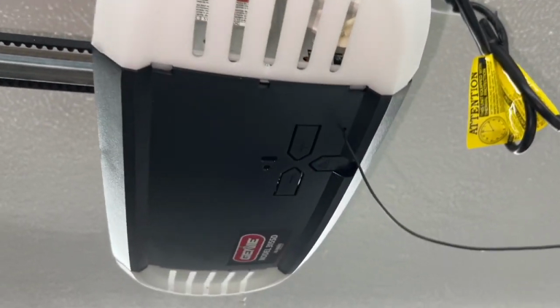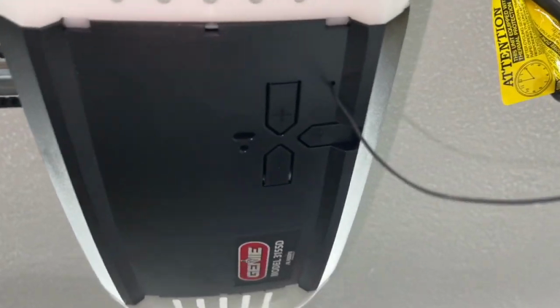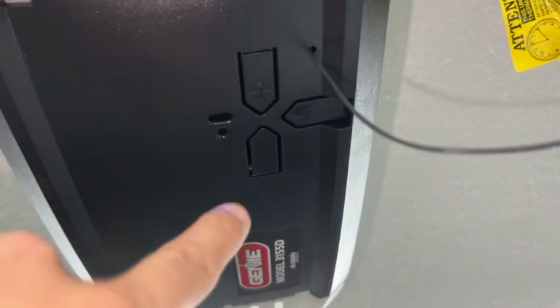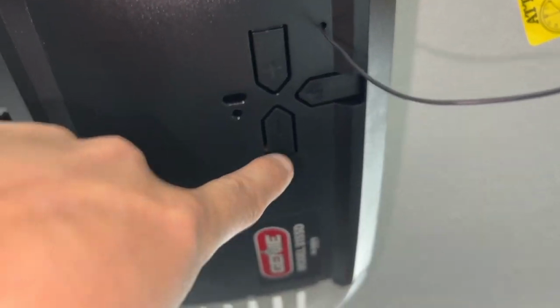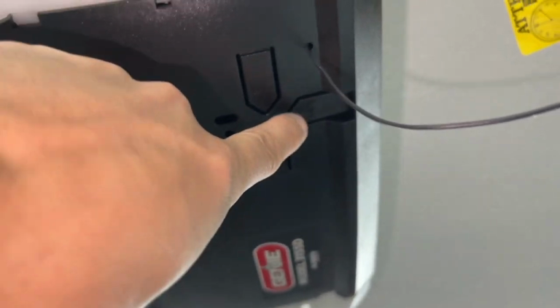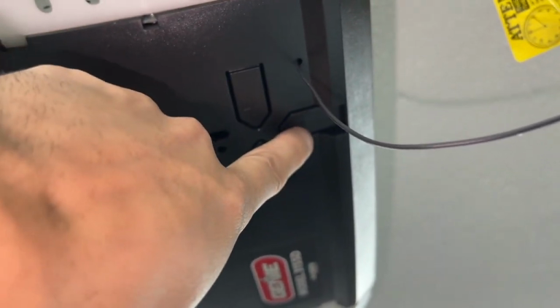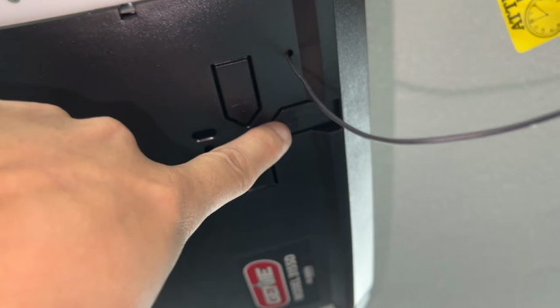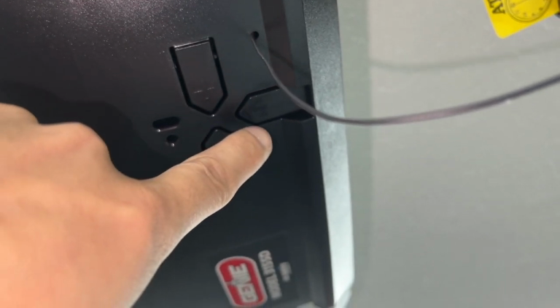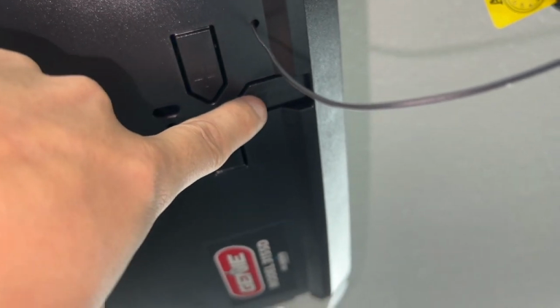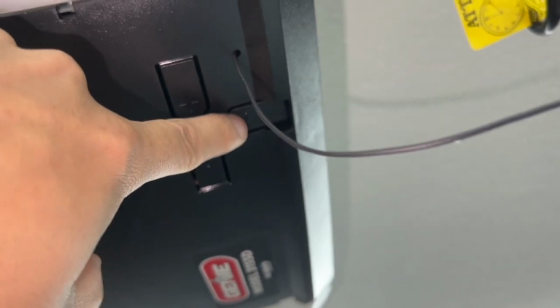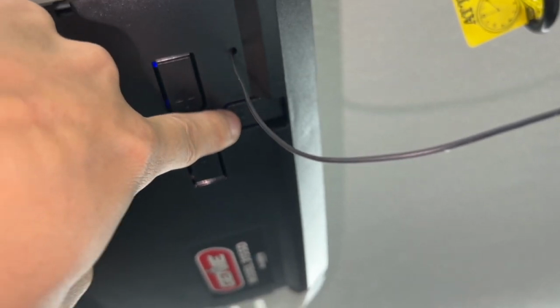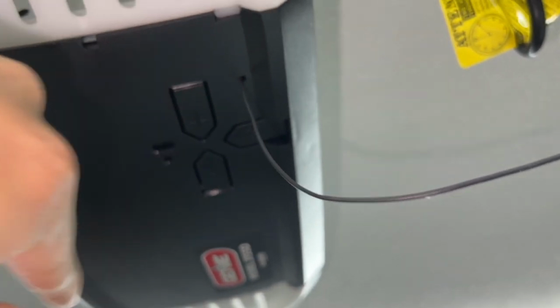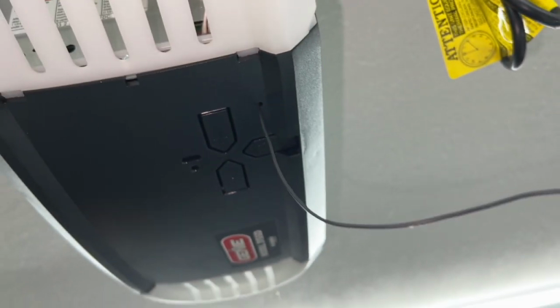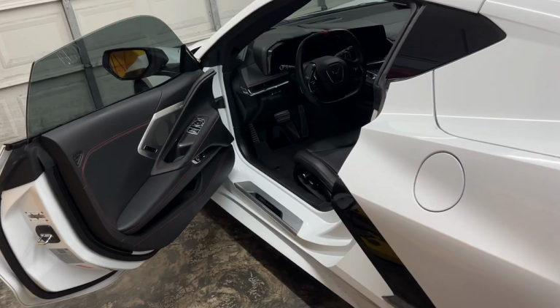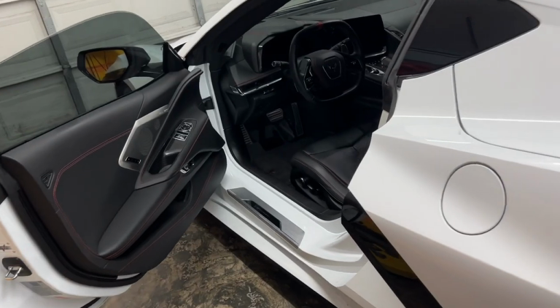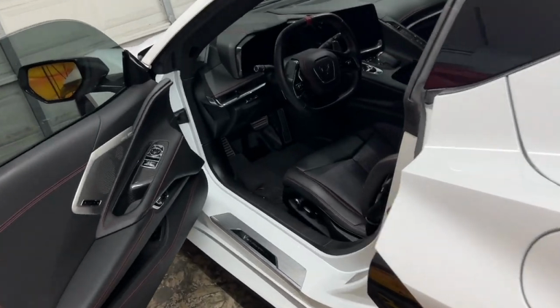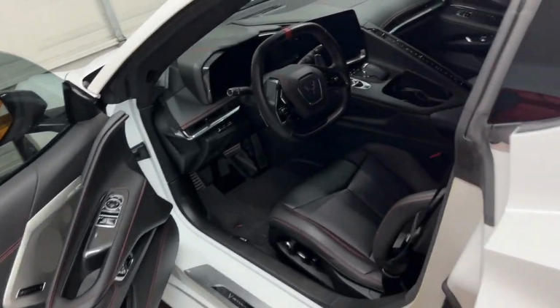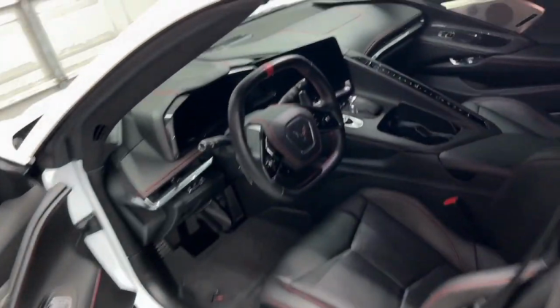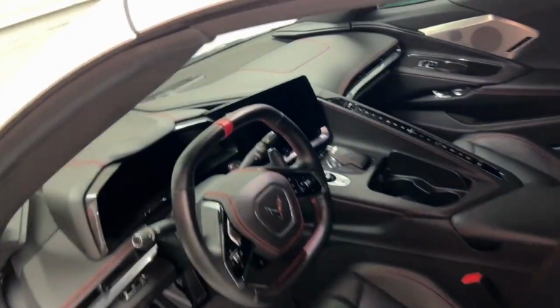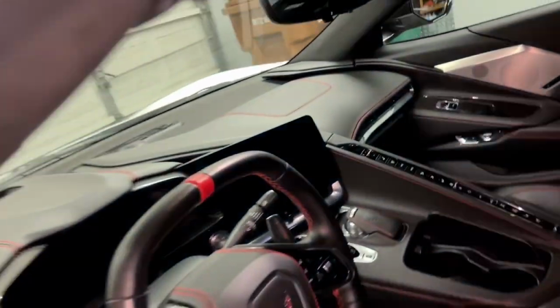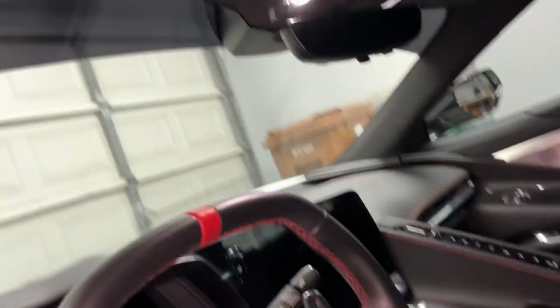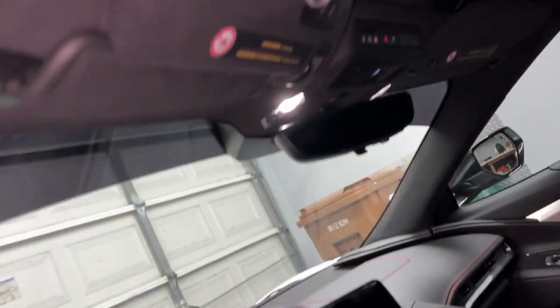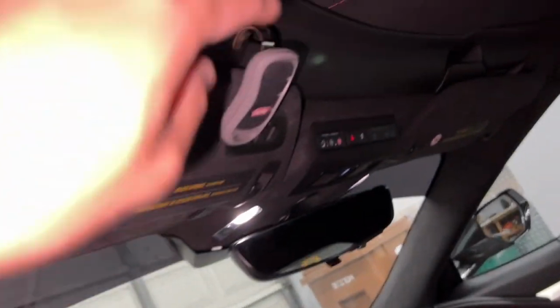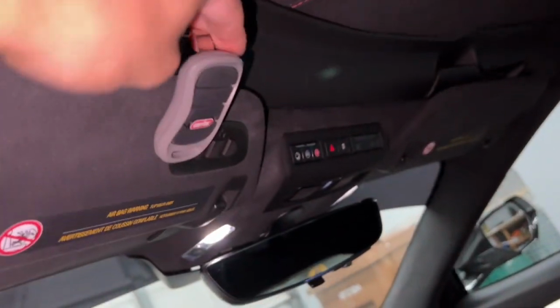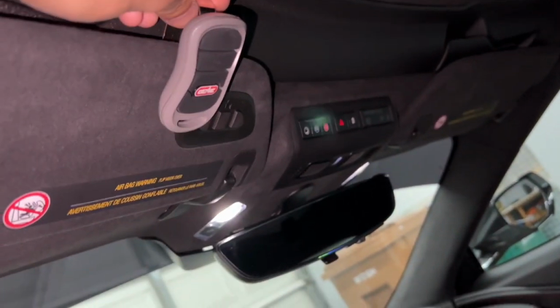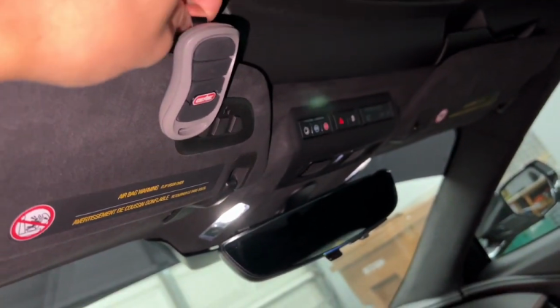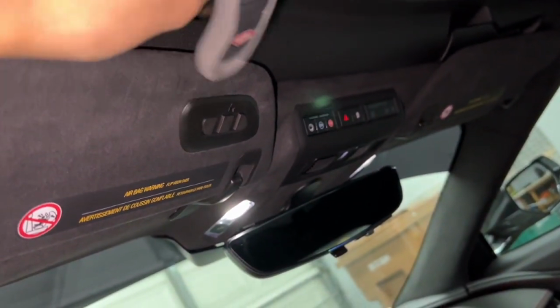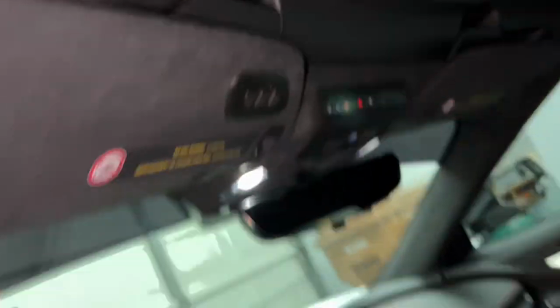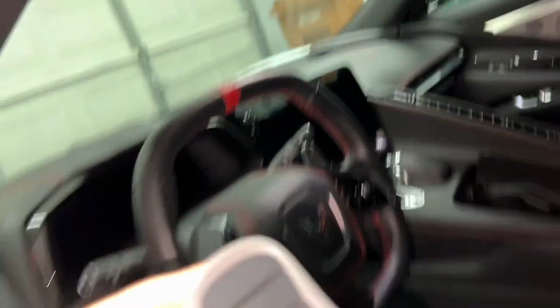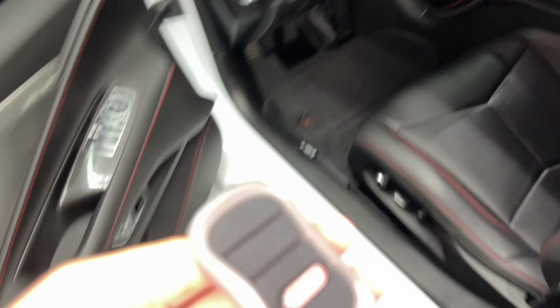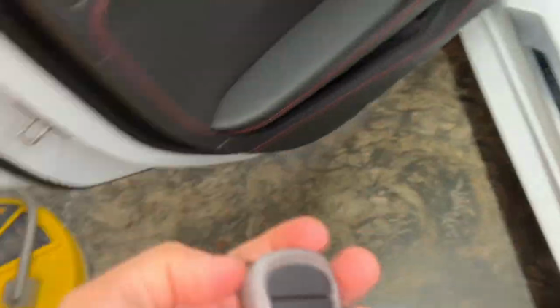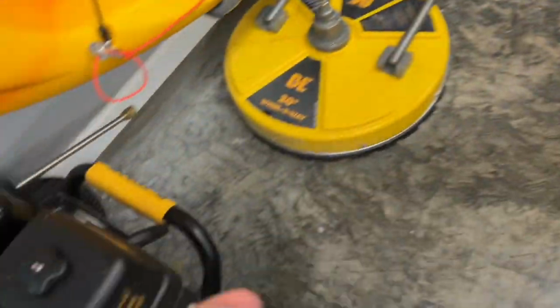You're going to go back up to the unit and you're just going to tap it one time — don't hold it down, just push it once, just like that. So now that everything's programmed, I actually don't need this Genie garage door opener anymore. I can take that away and put it off to the side.